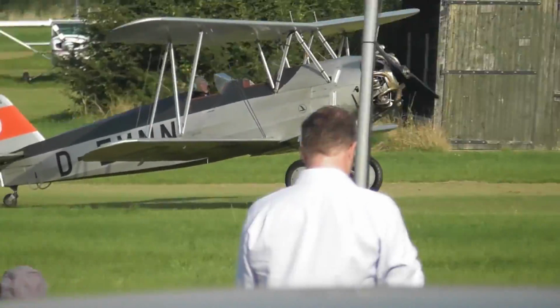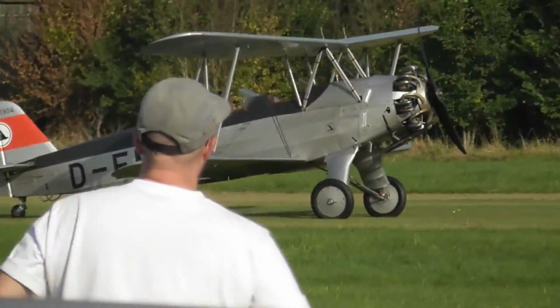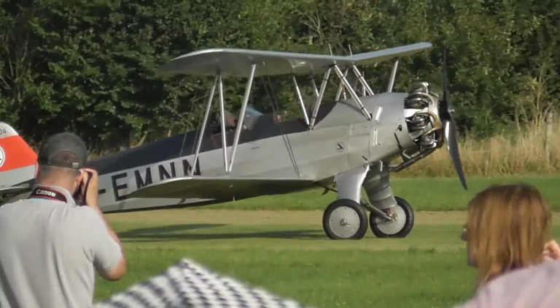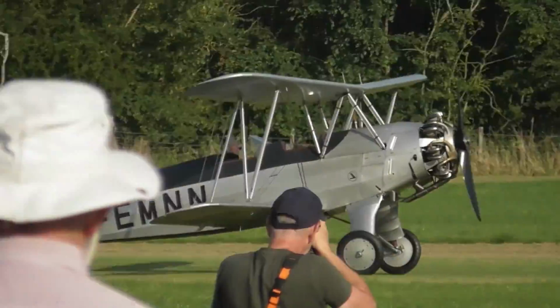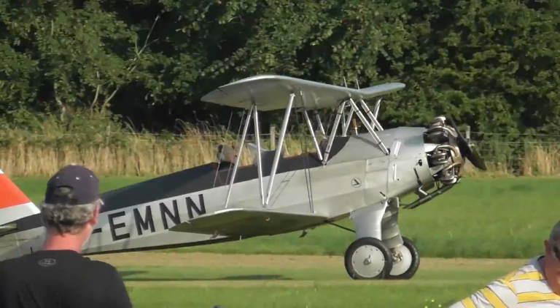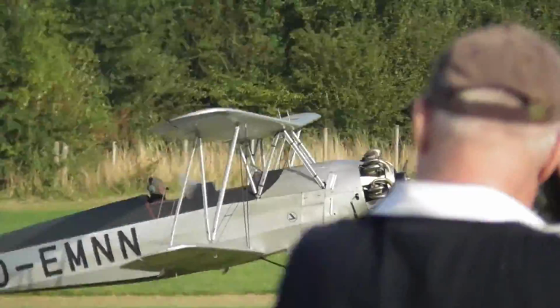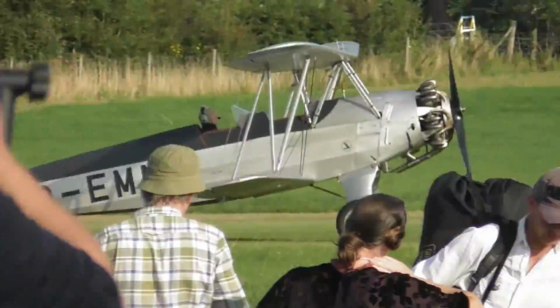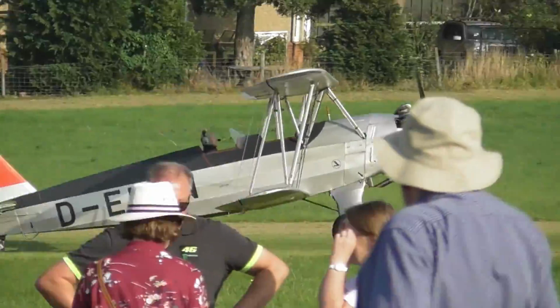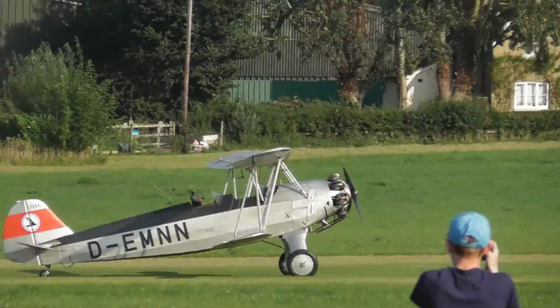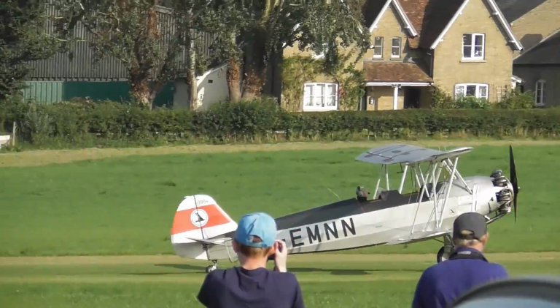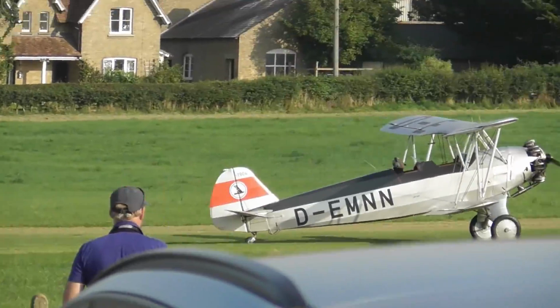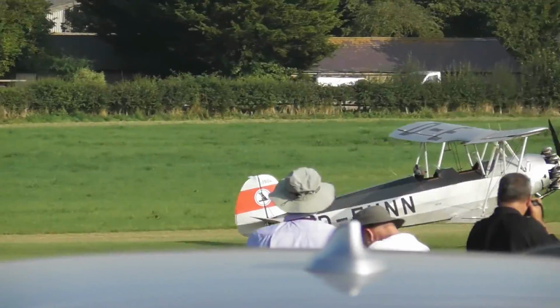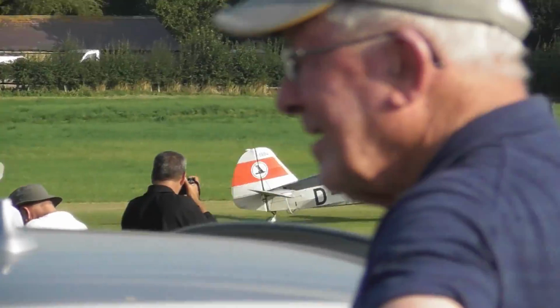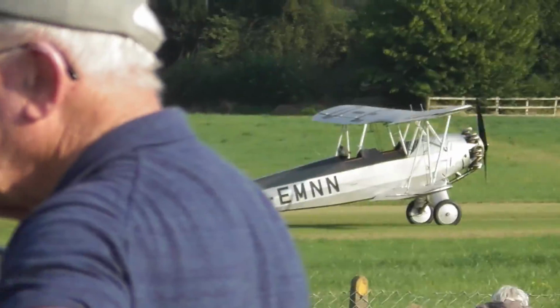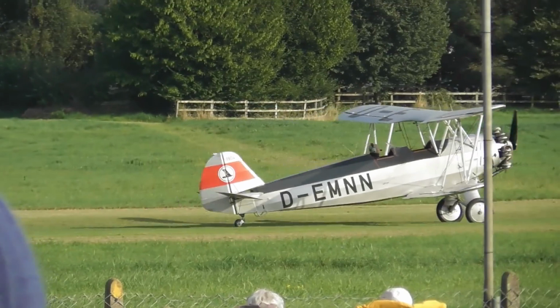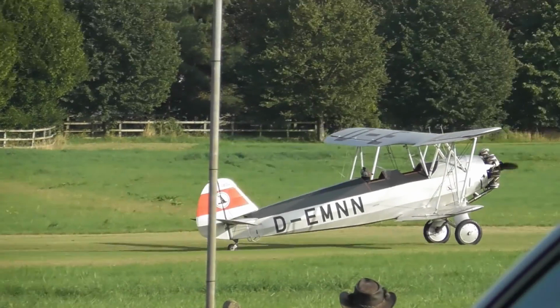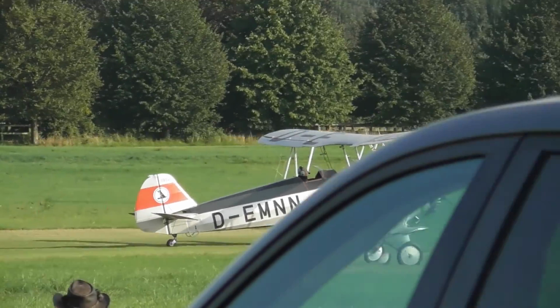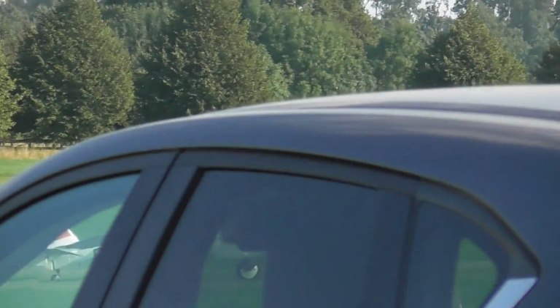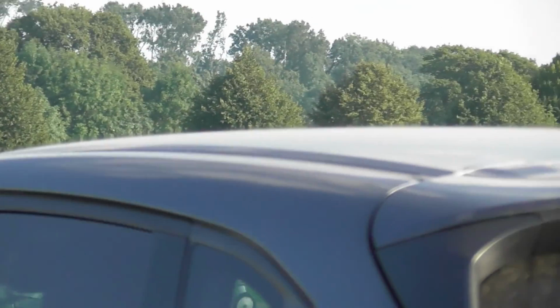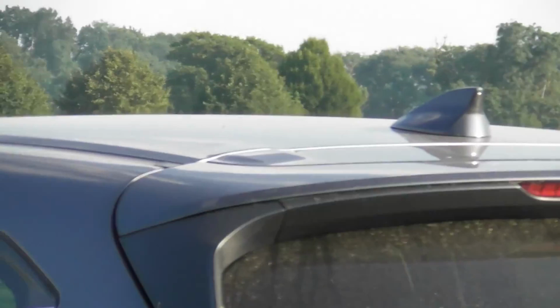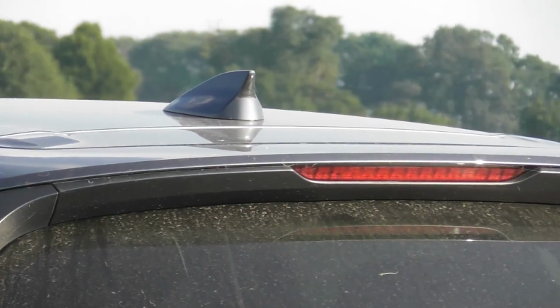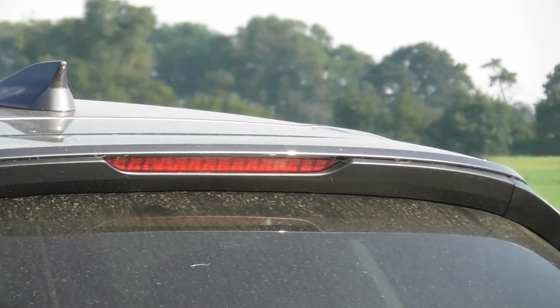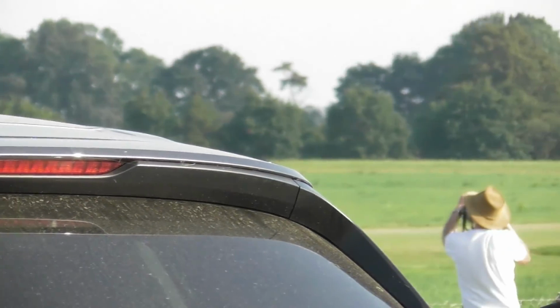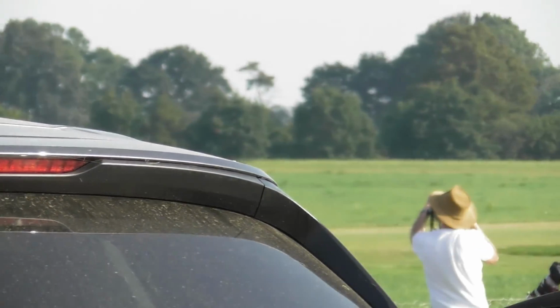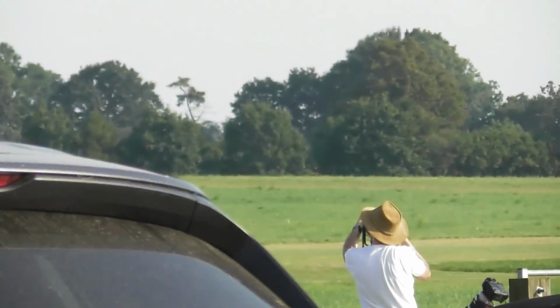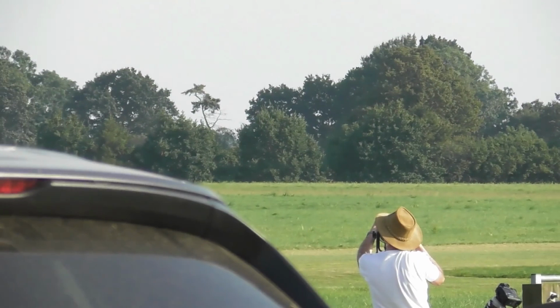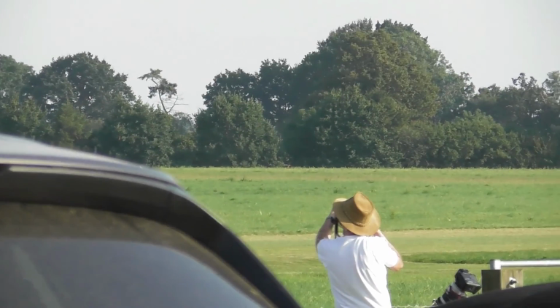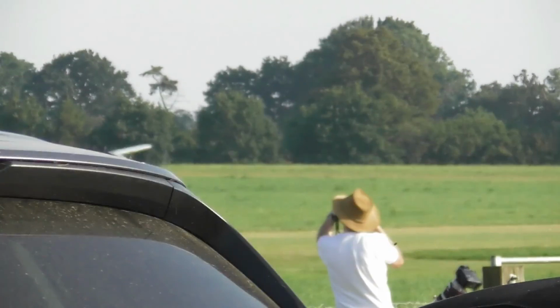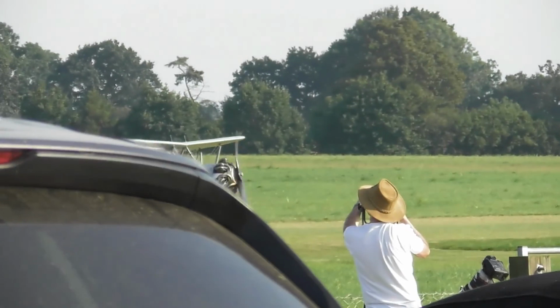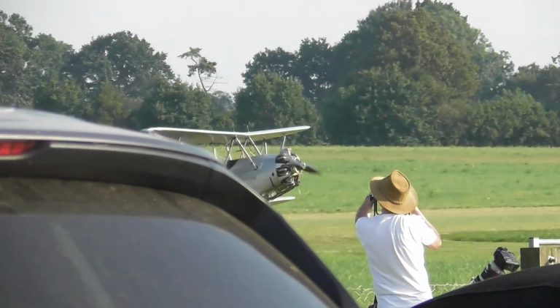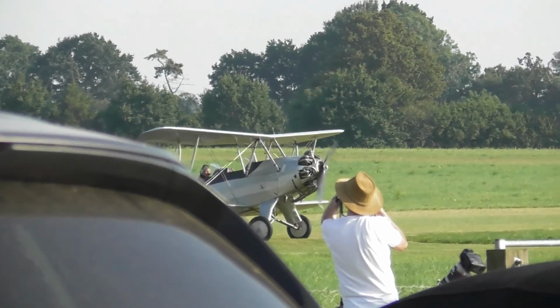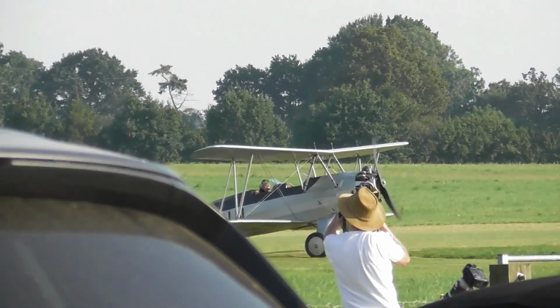A spirited display of aerobatics there by David Sester, whose wife Cherry is in the crowd. David is a member of the Tiger Nine aerobatic display team, who fly nine Tiger Moth aircraft in close formation.